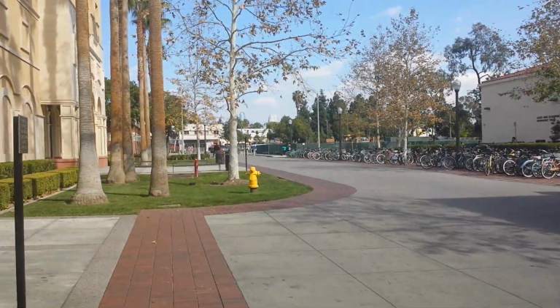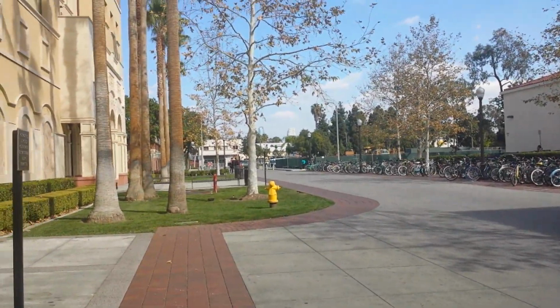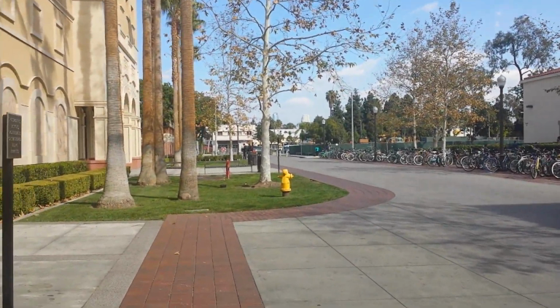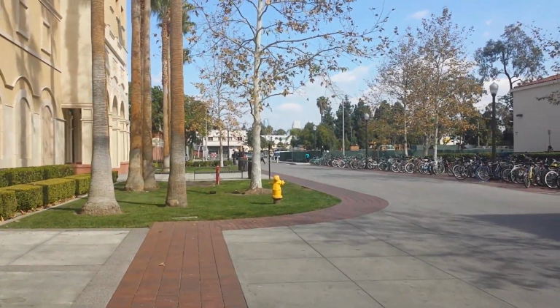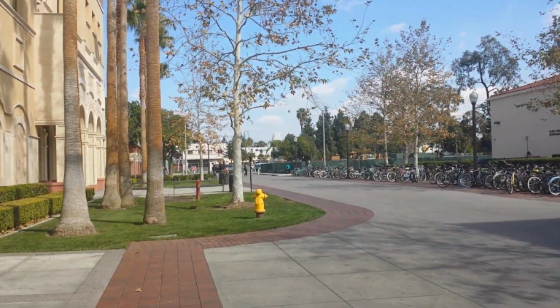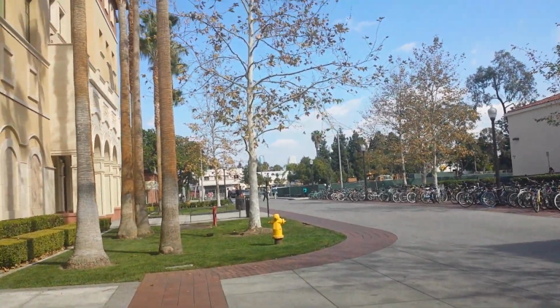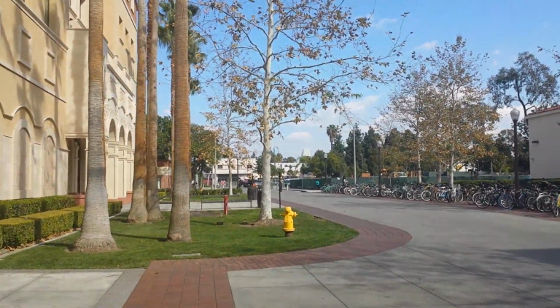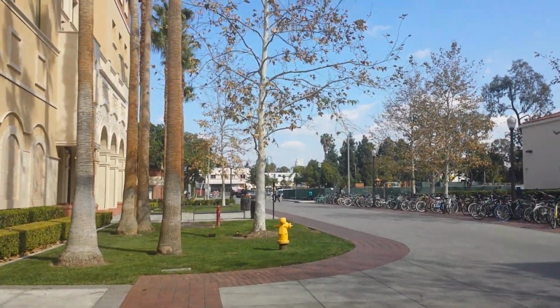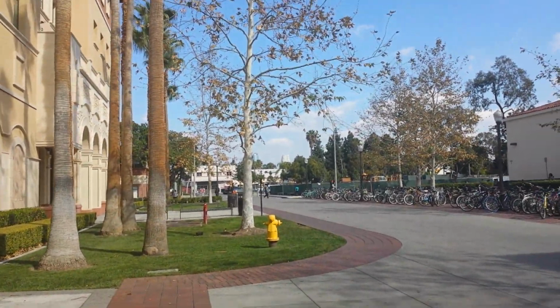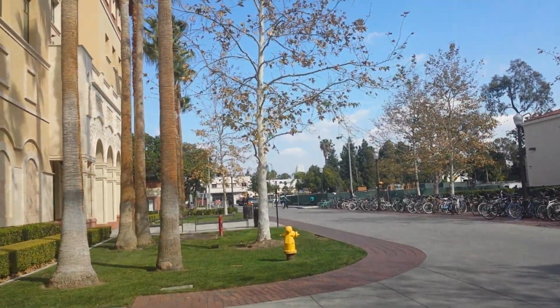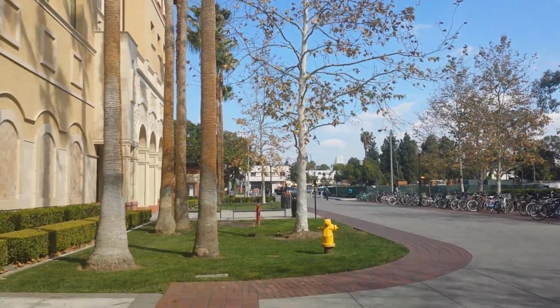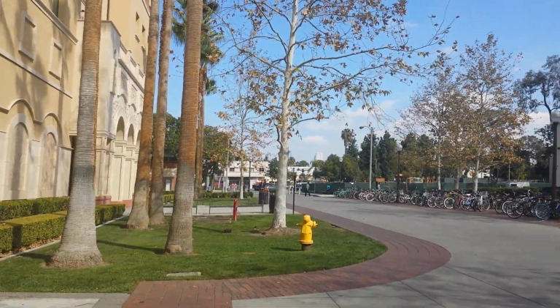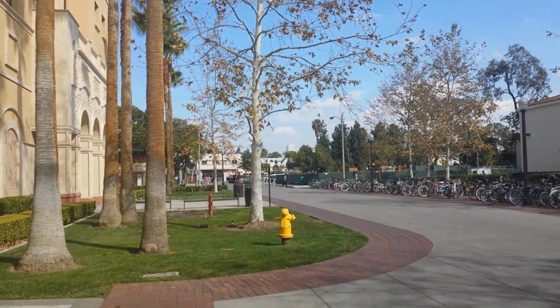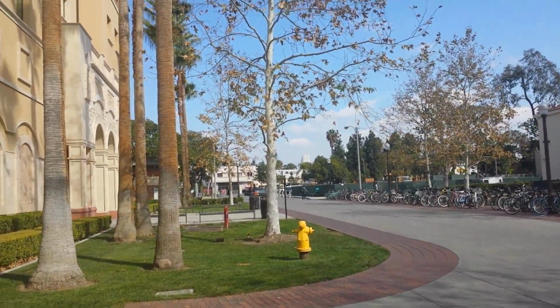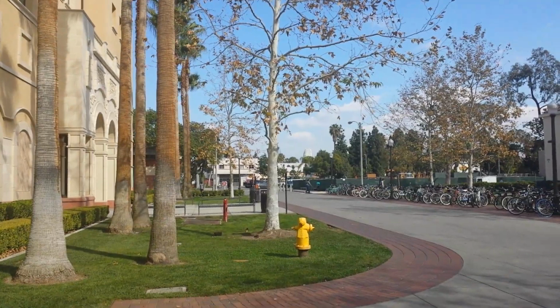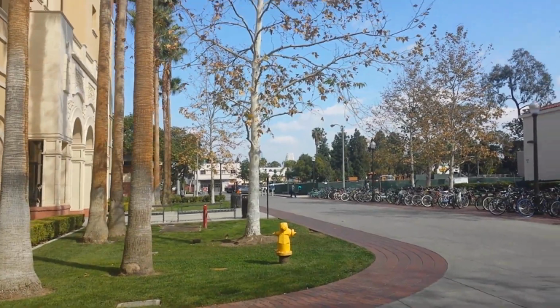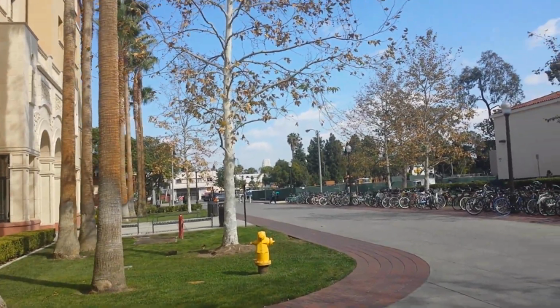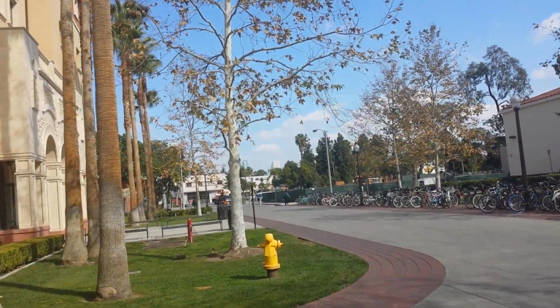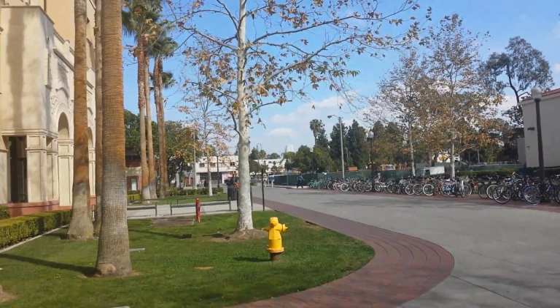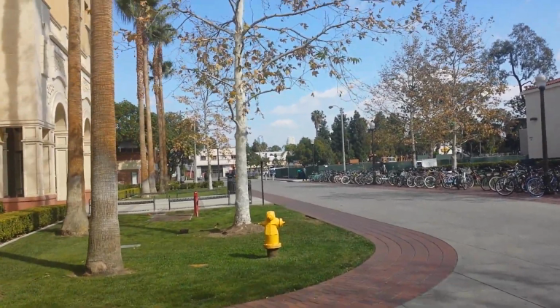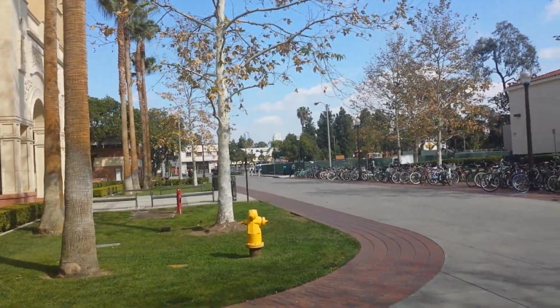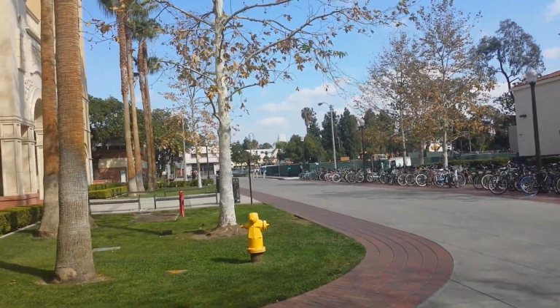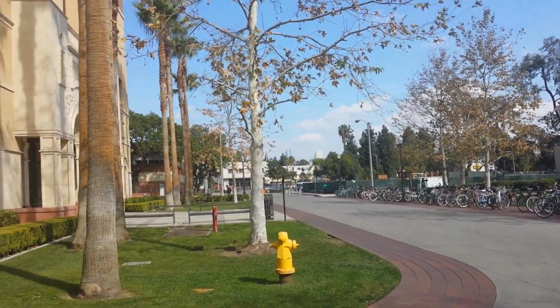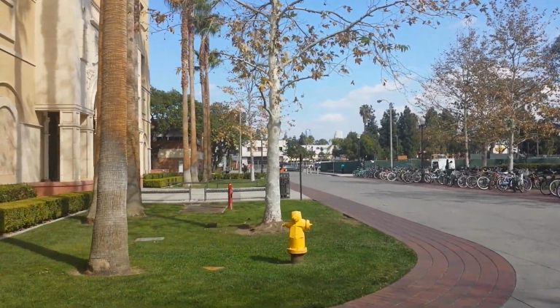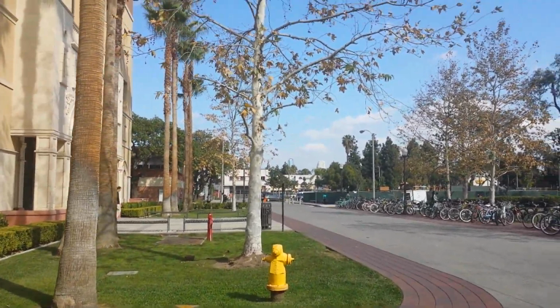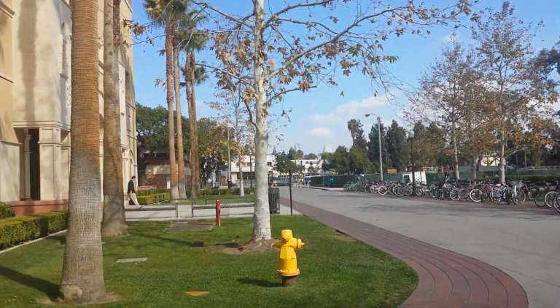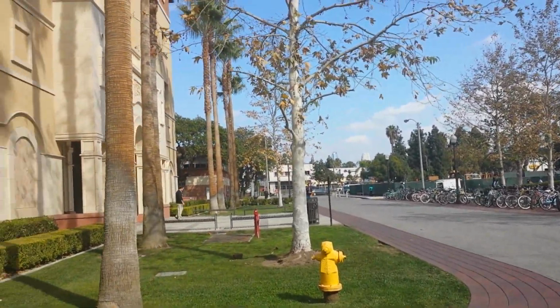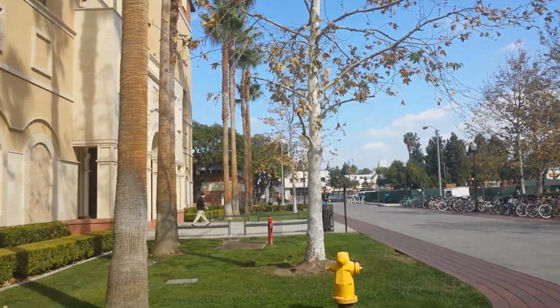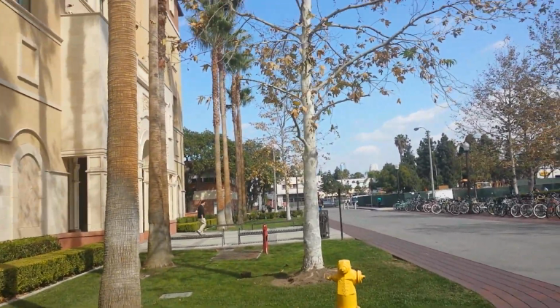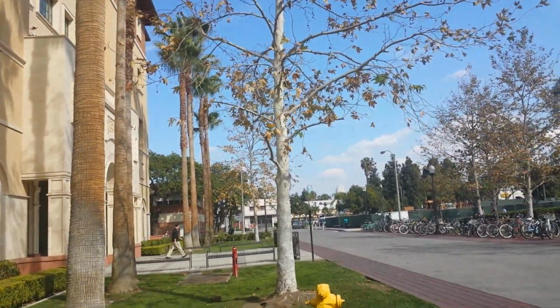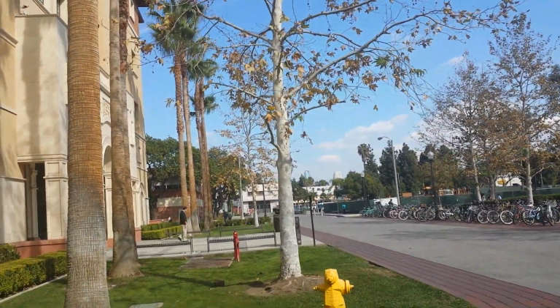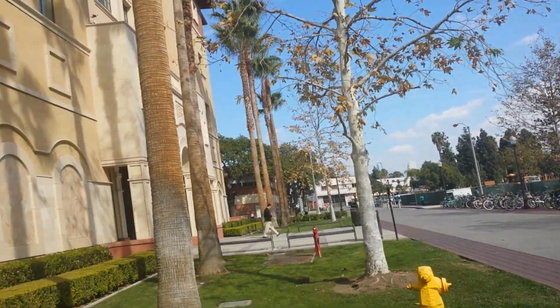If you can see in the distance, you might see parts of downtown LA. The taller, bluer building is the Ritz Carlton. Went by there a few times for bowling and such.